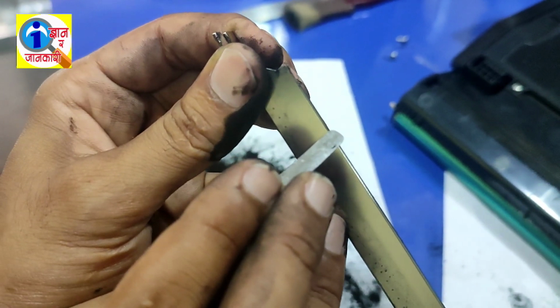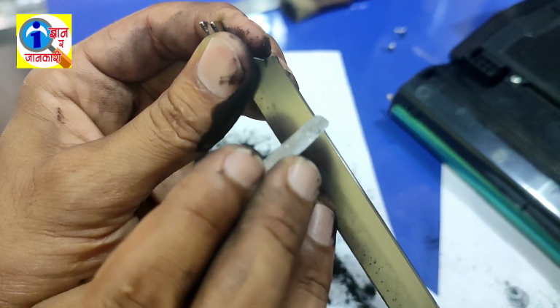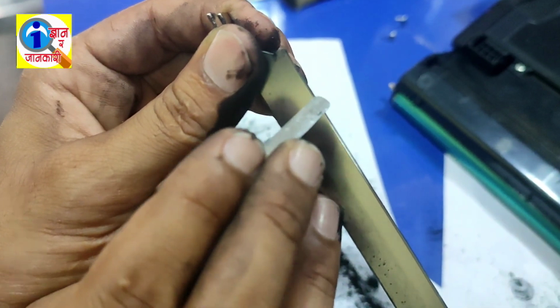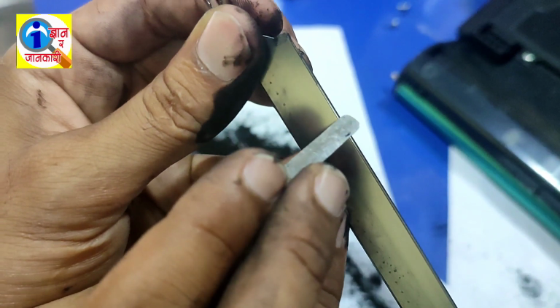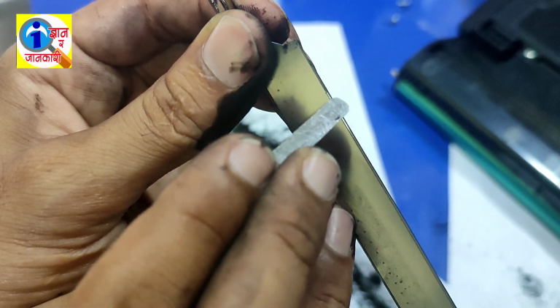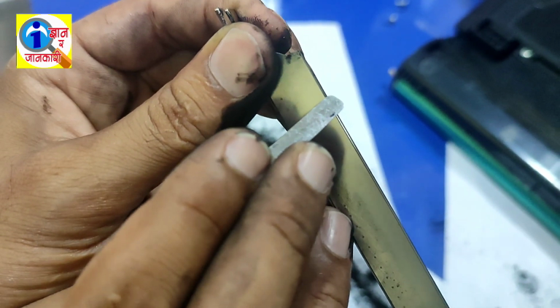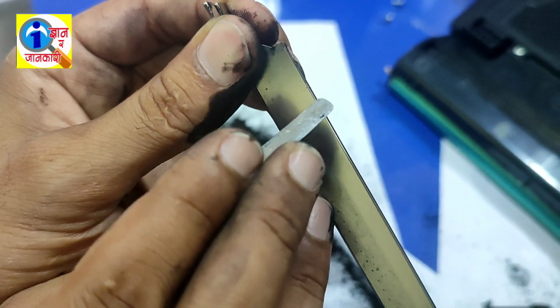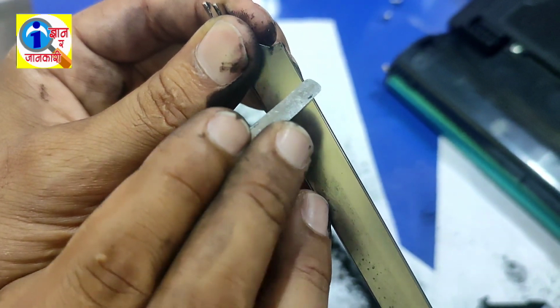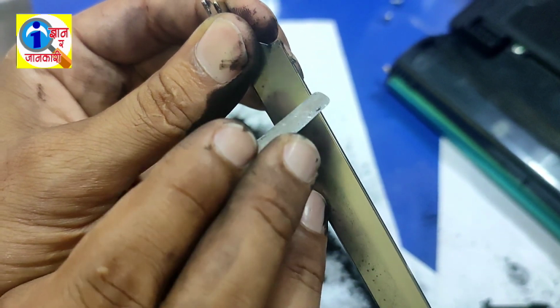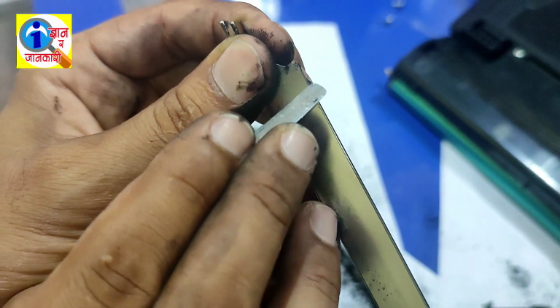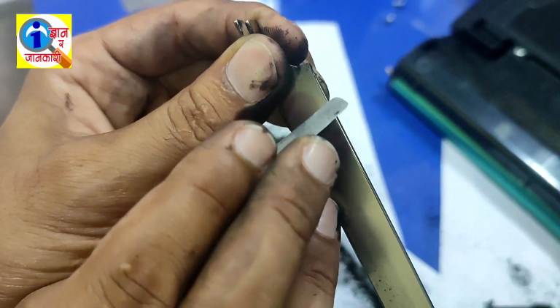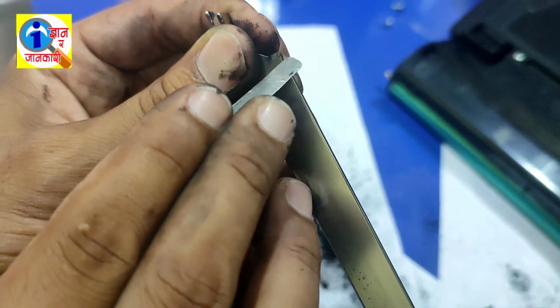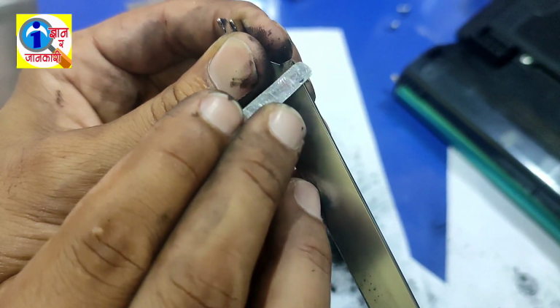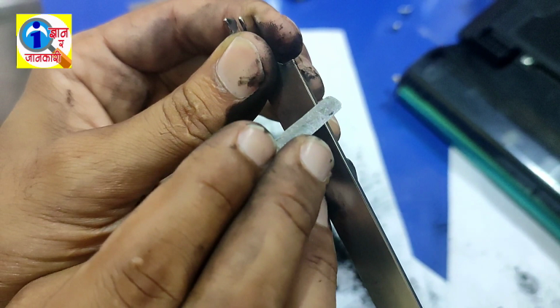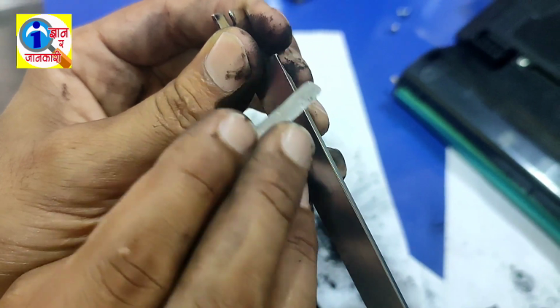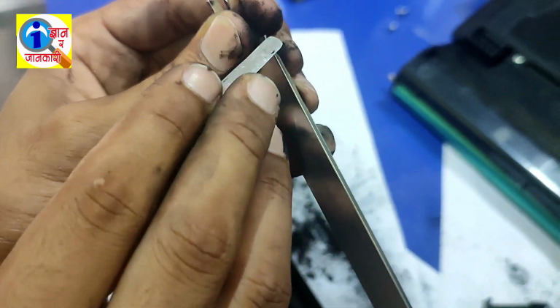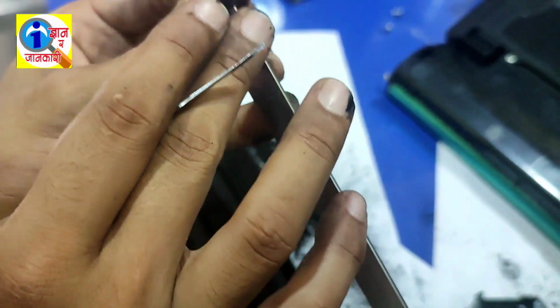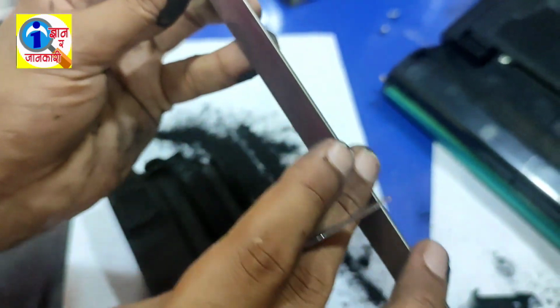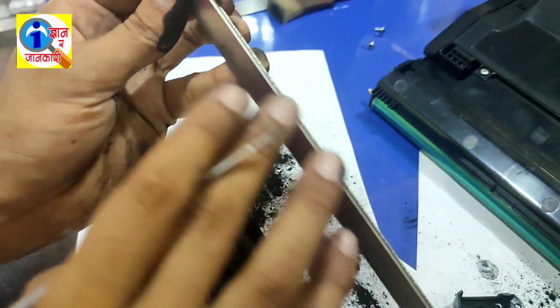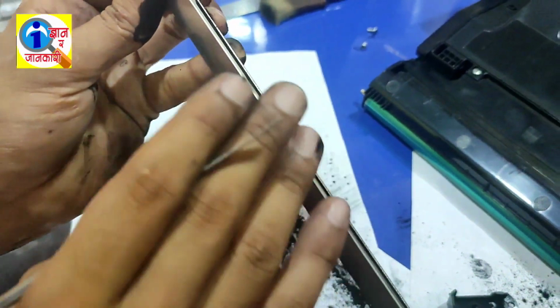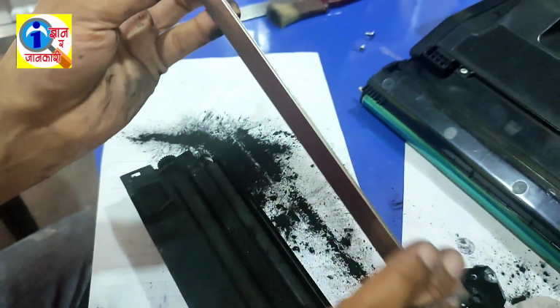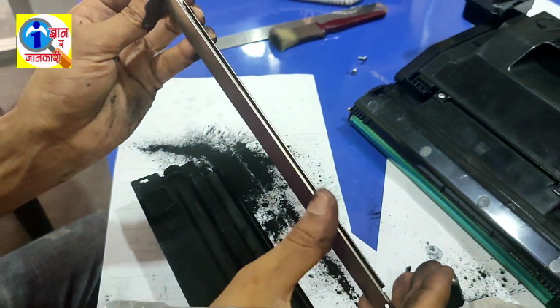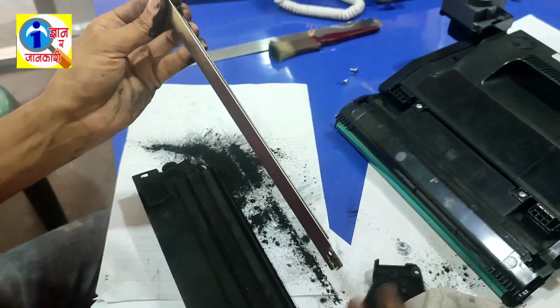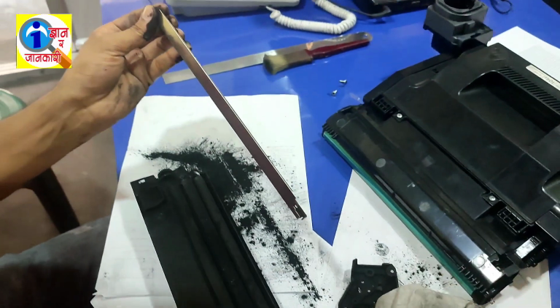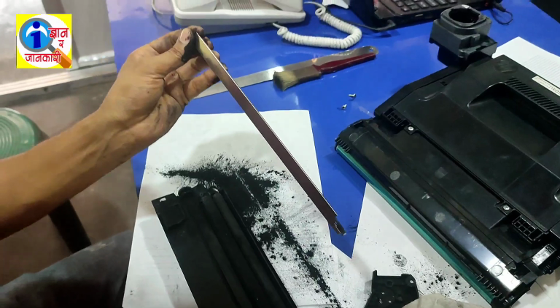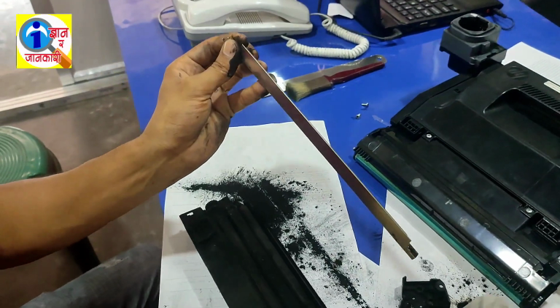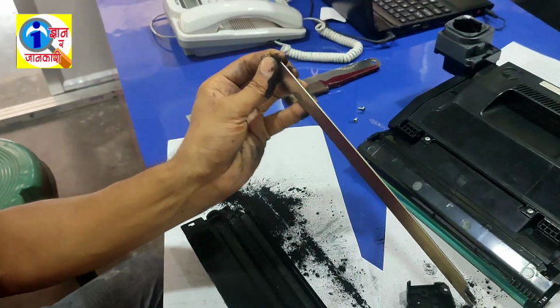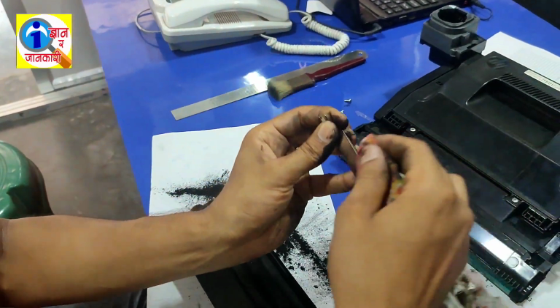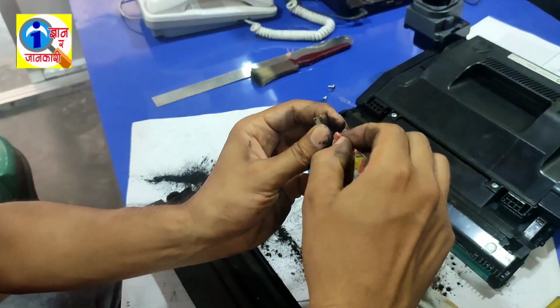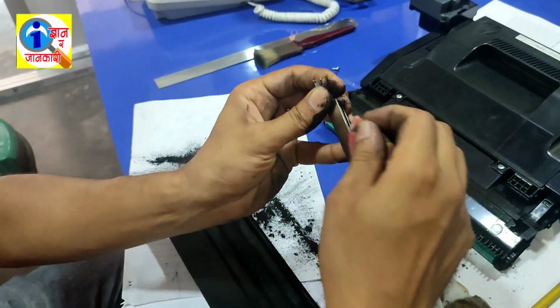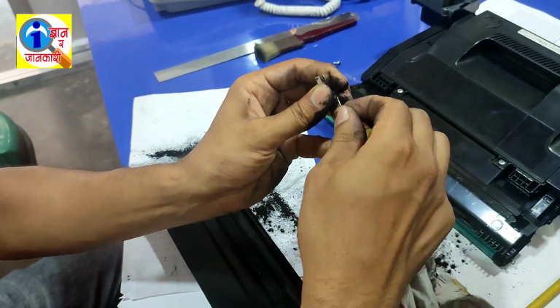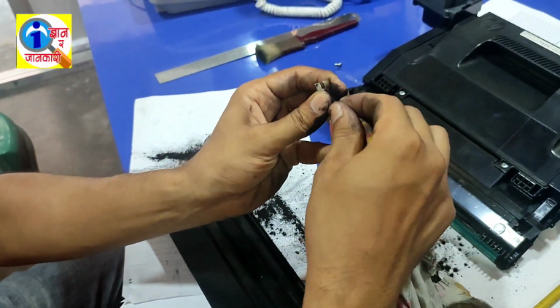This dirty blade will cause the light printing problem or poor printing quality. So you have to clean this blade very well.